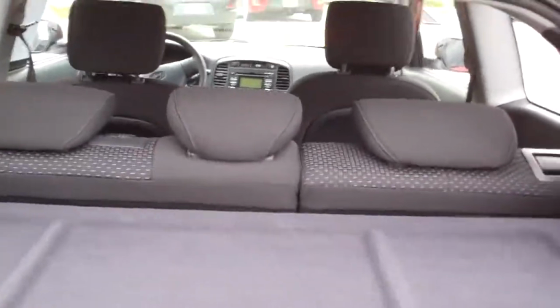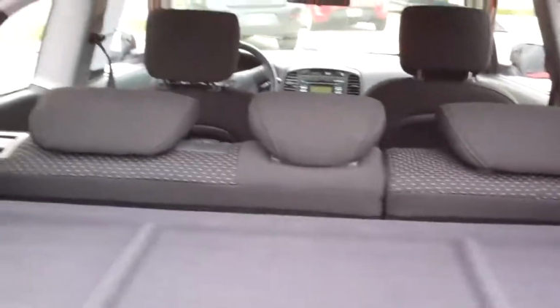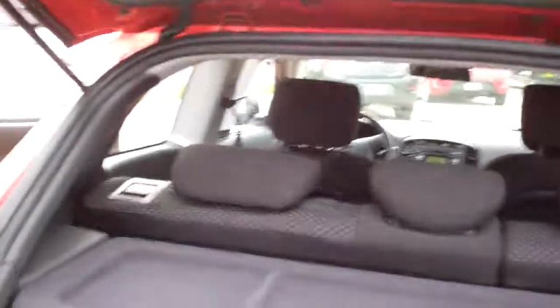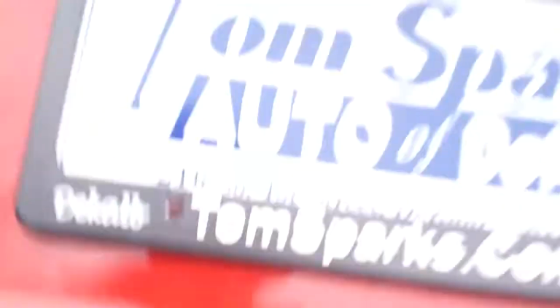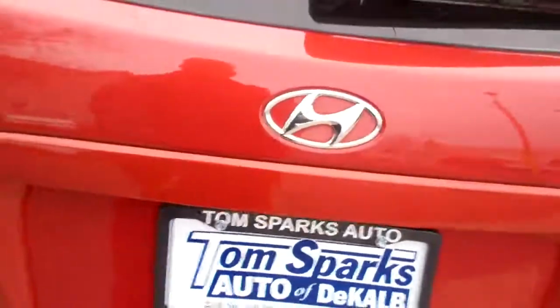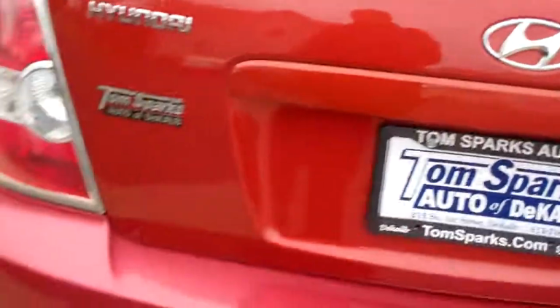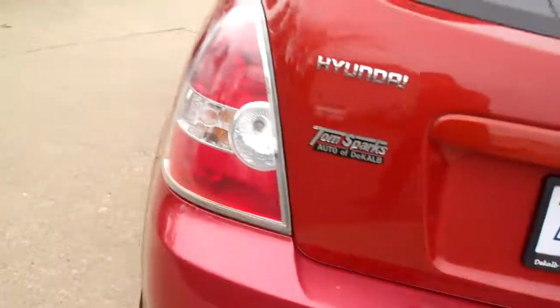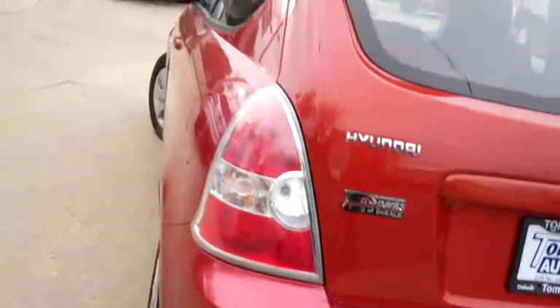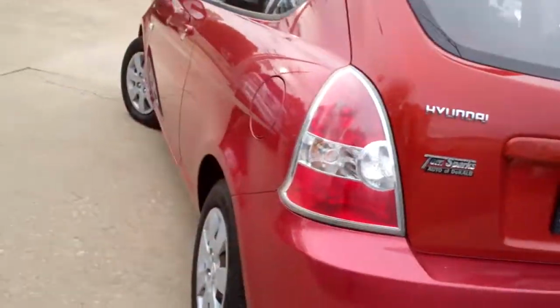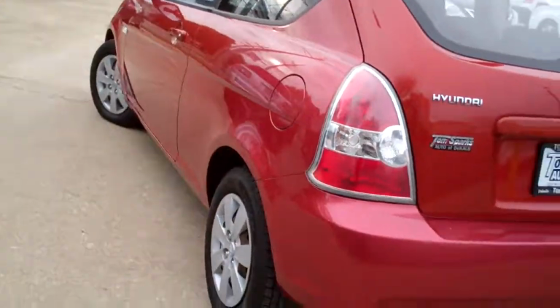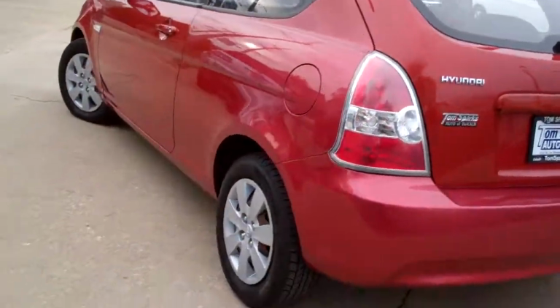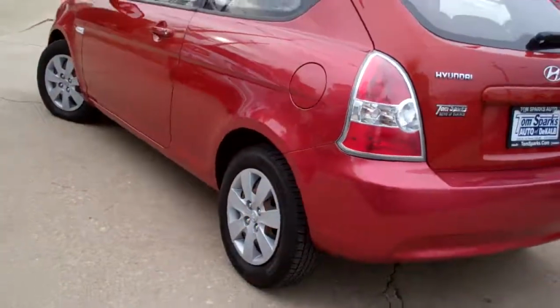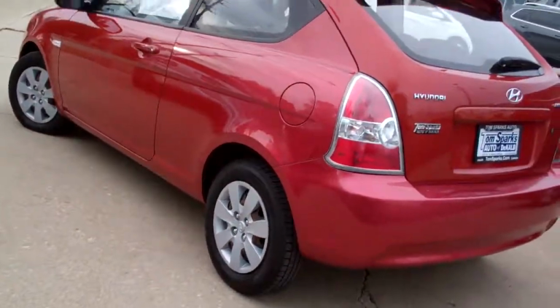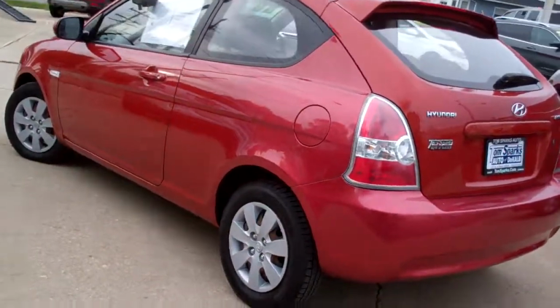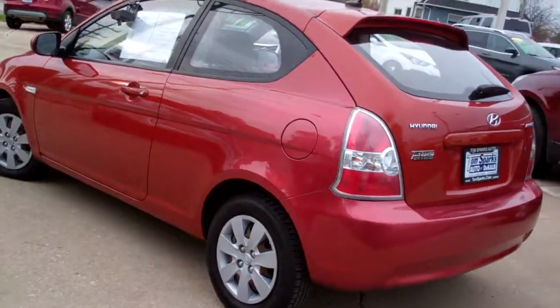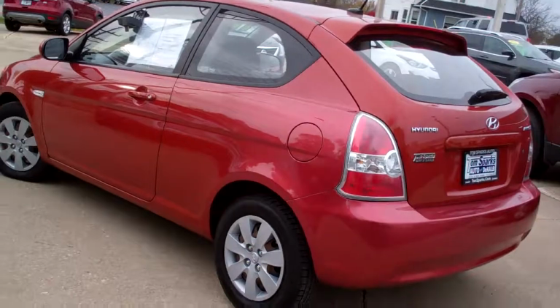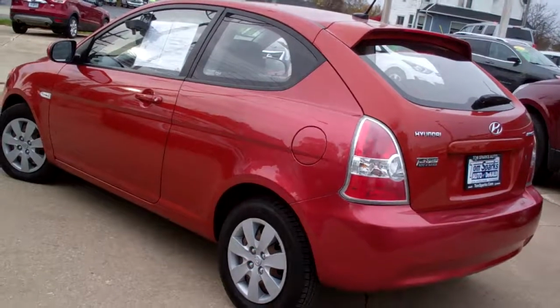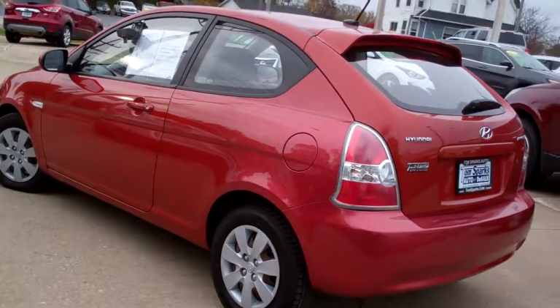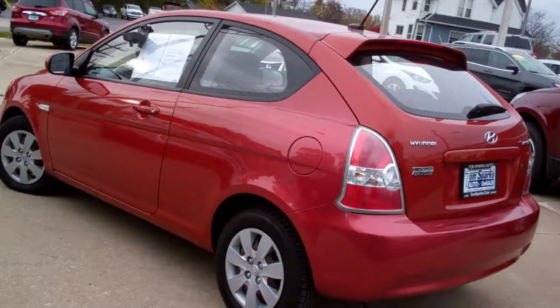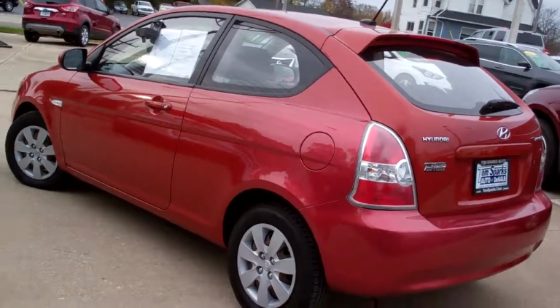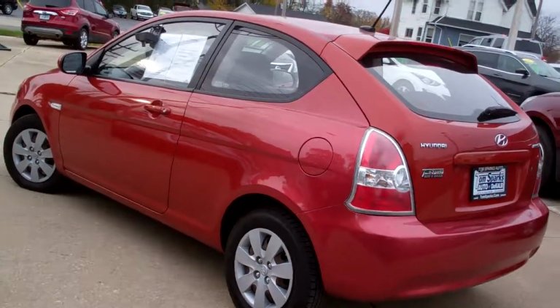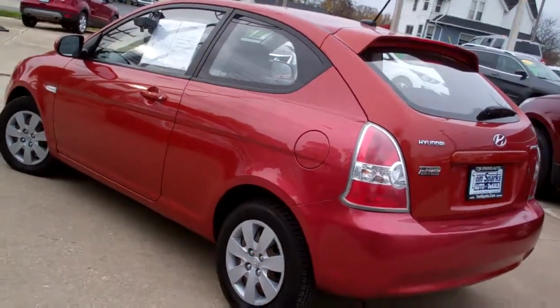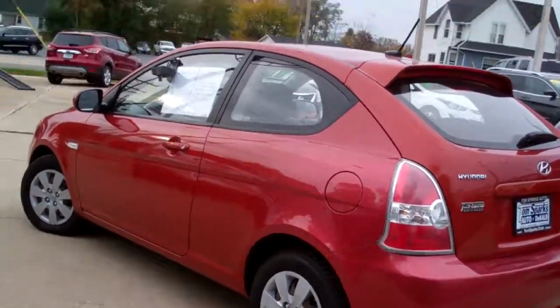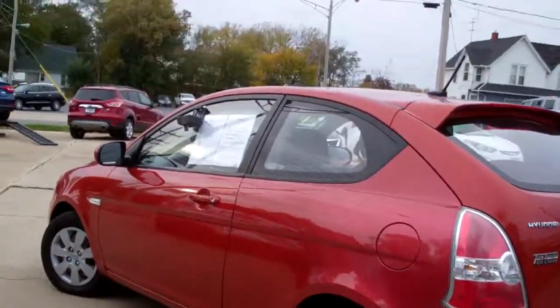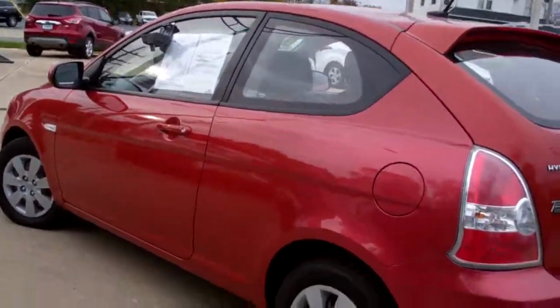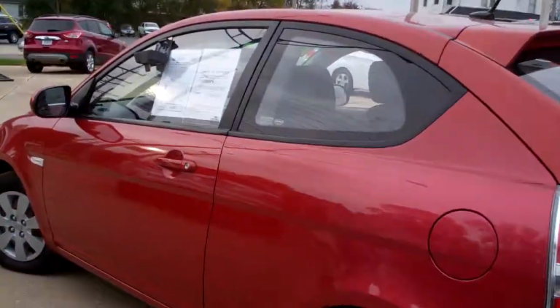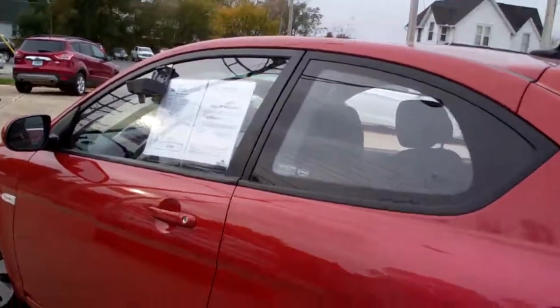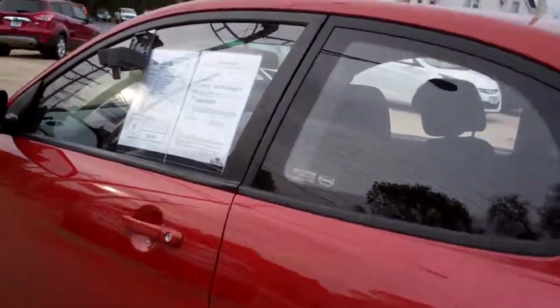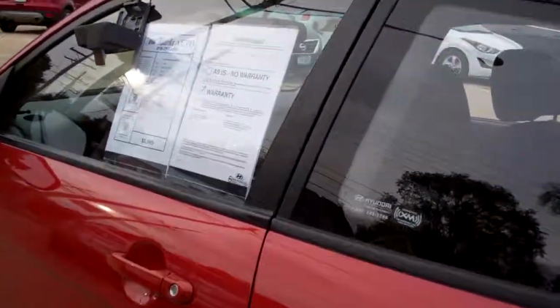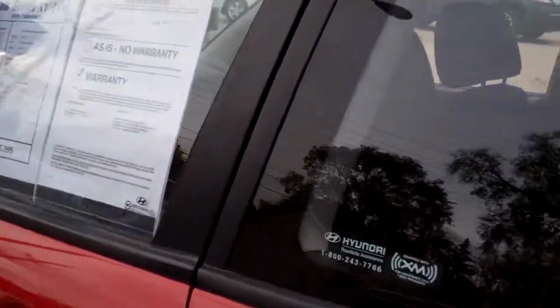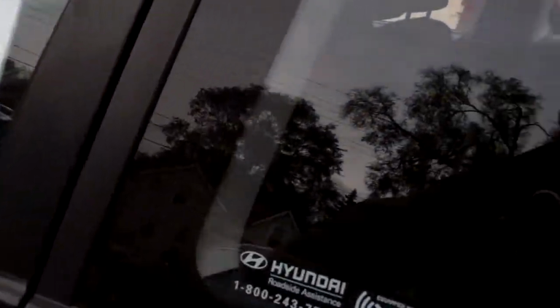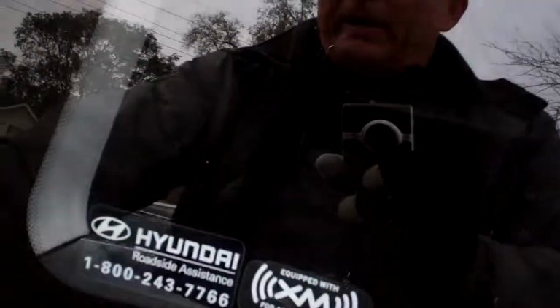Front wheel drive, four cylinder, clean auto check. It's a local trade, taken good care of — it's only got 60 some thousand miles on it. Nice car, good price.